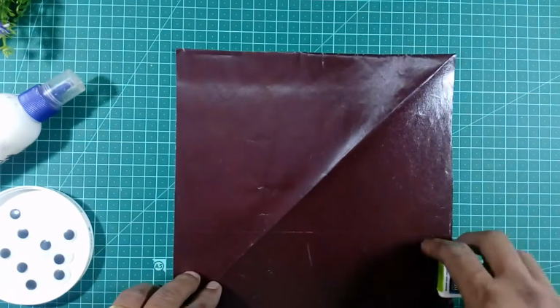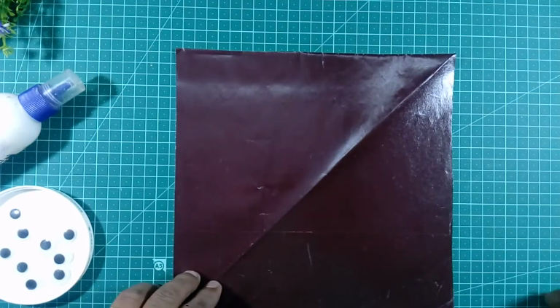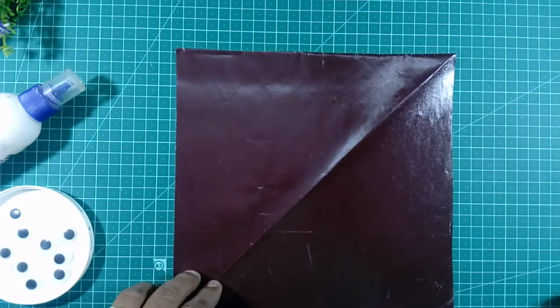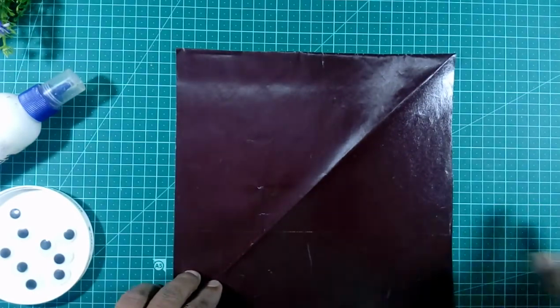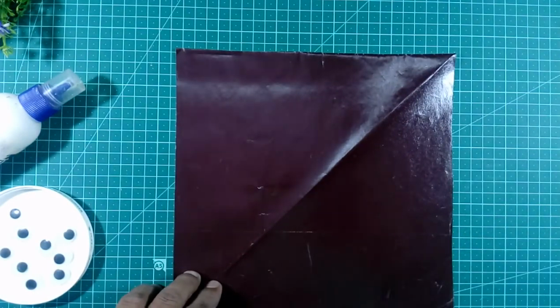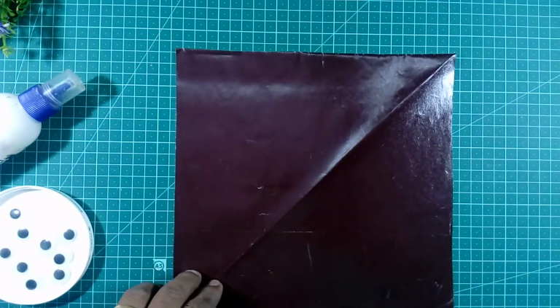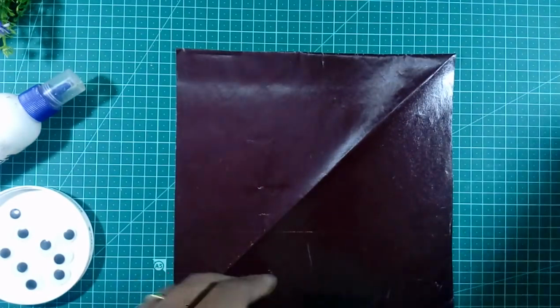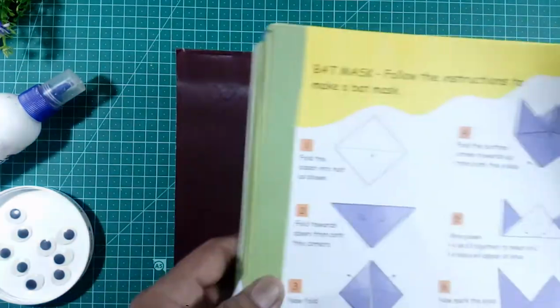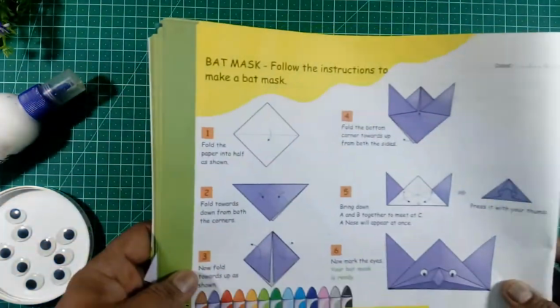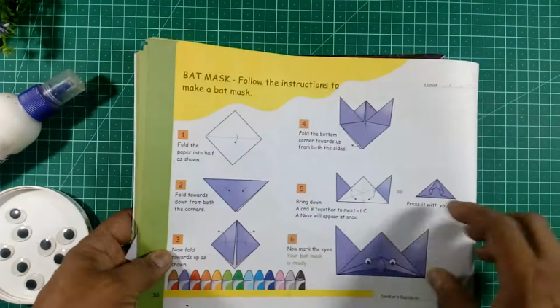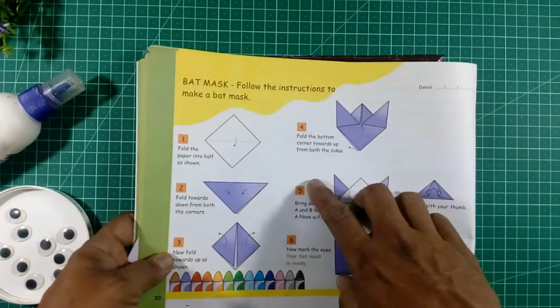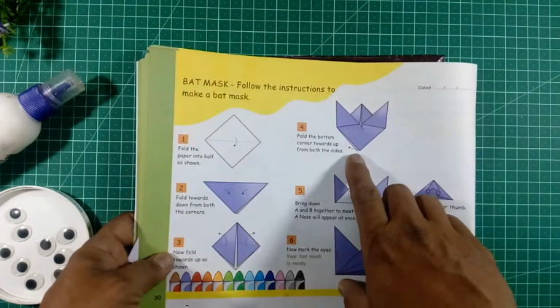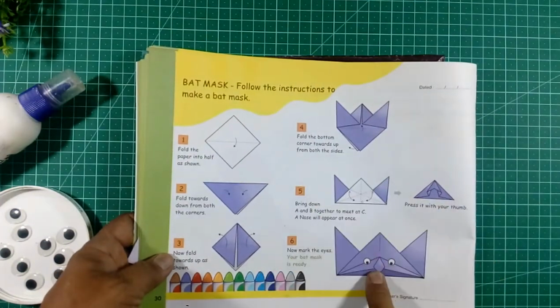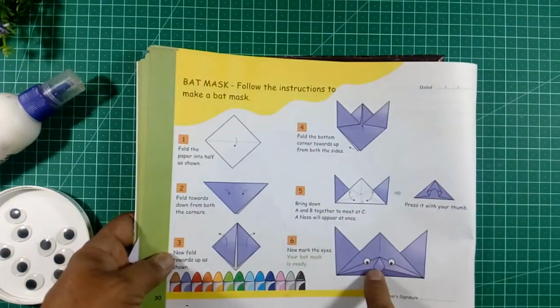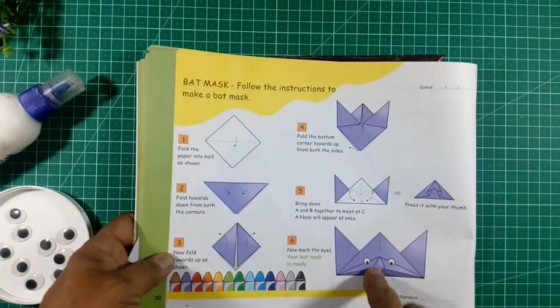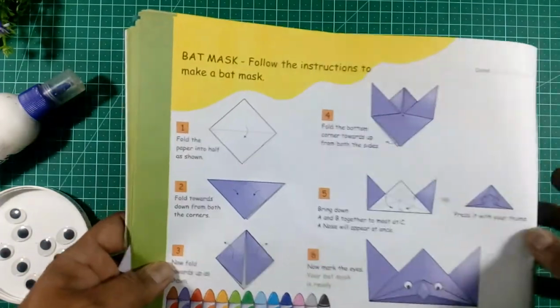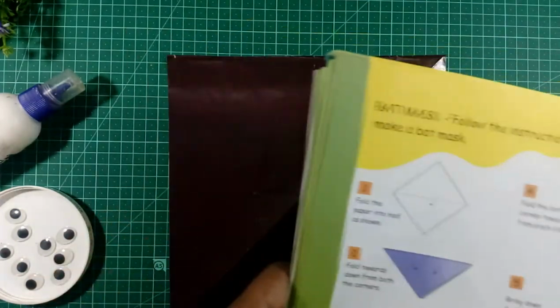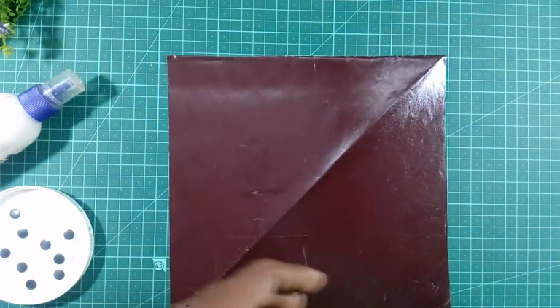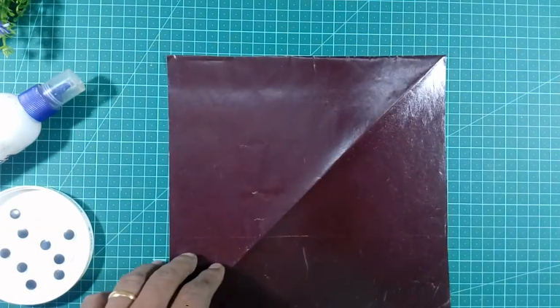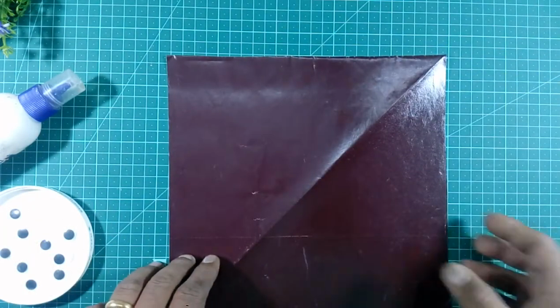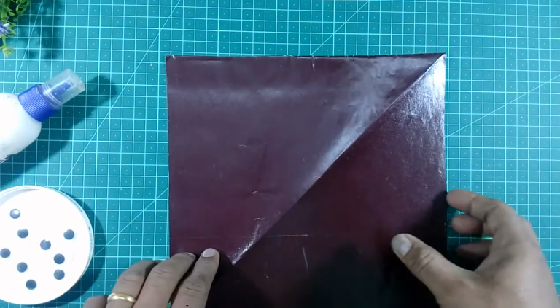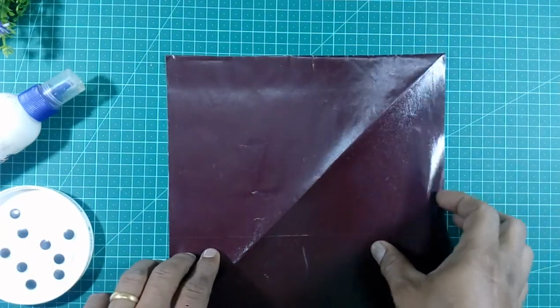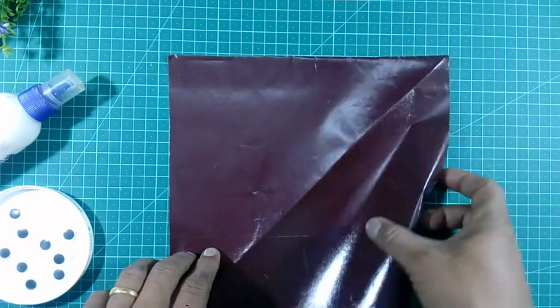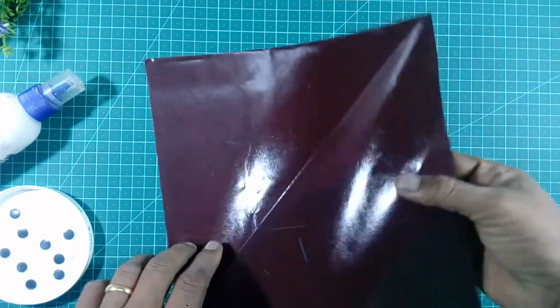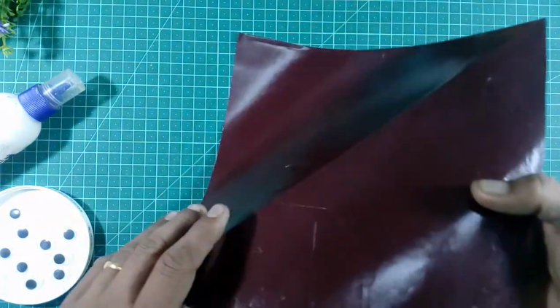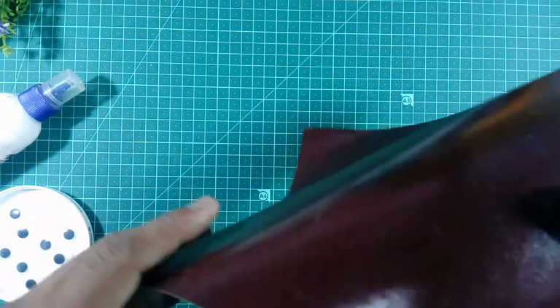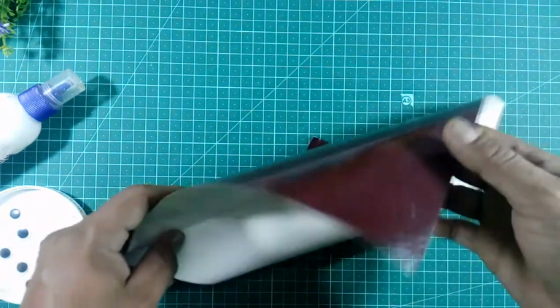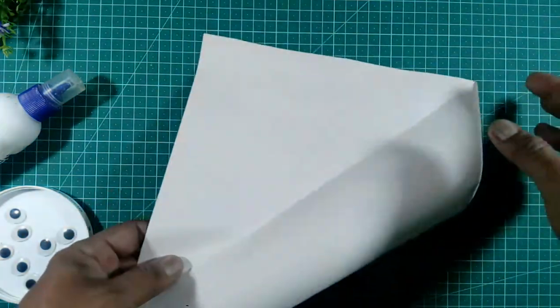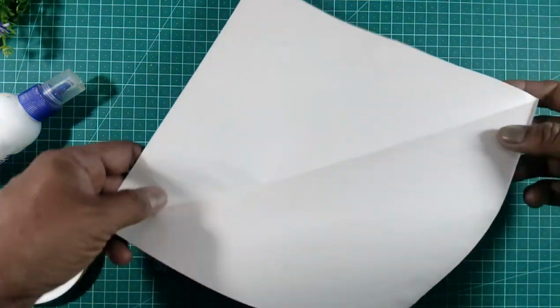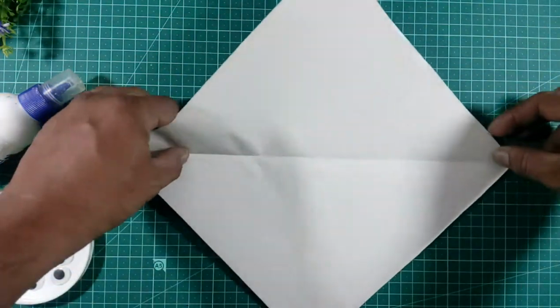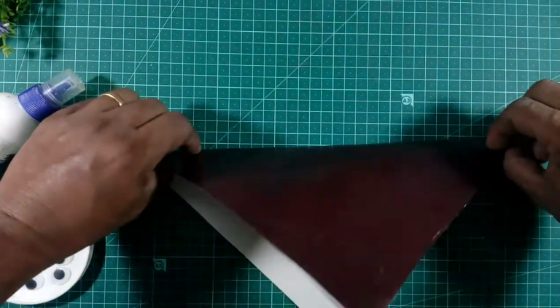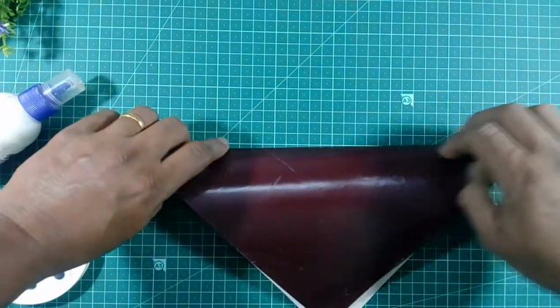So, bat mask — we will make the bat mask here. We will take the black color paper, the brown paper, dark colored paper. First, fold the paper in the triangle shape.